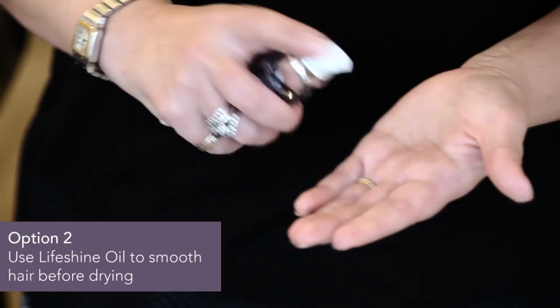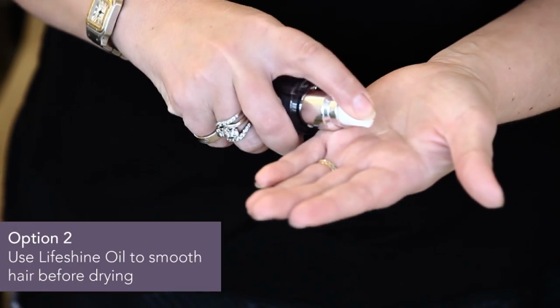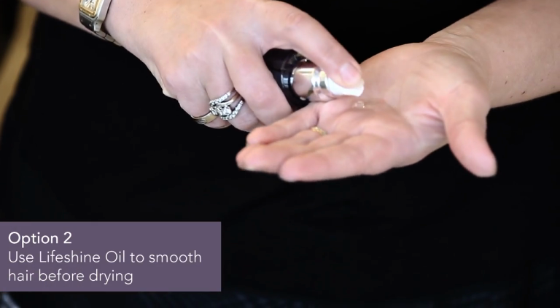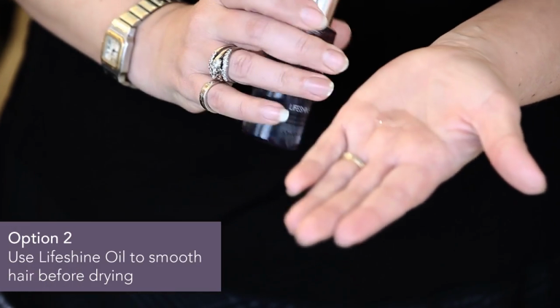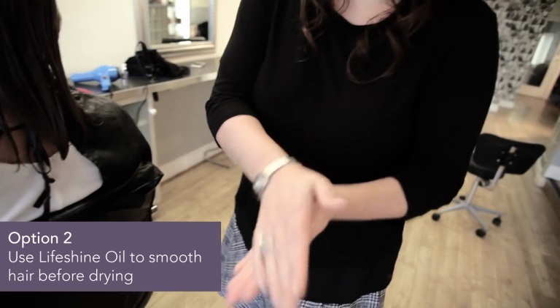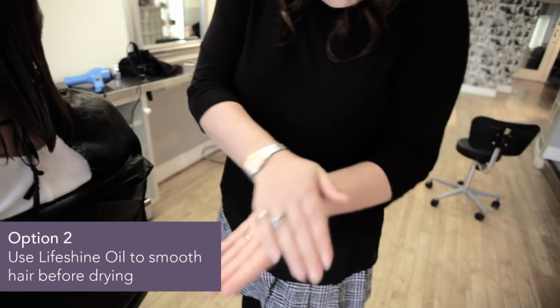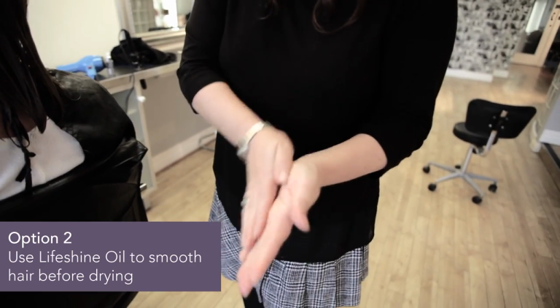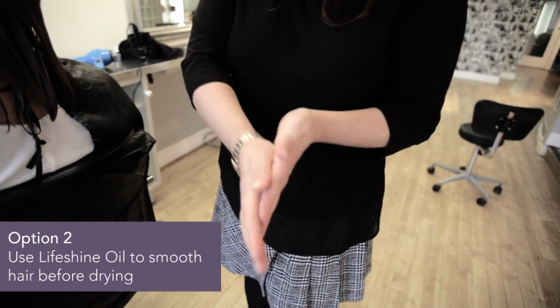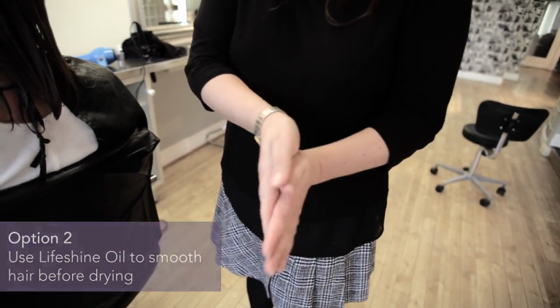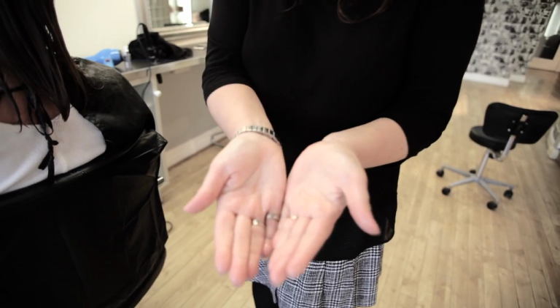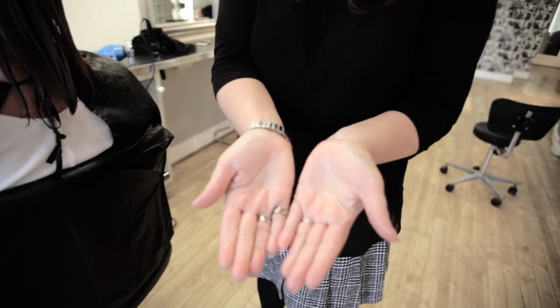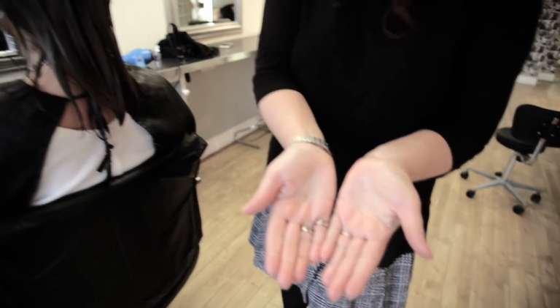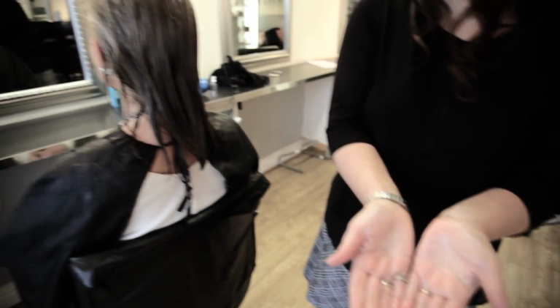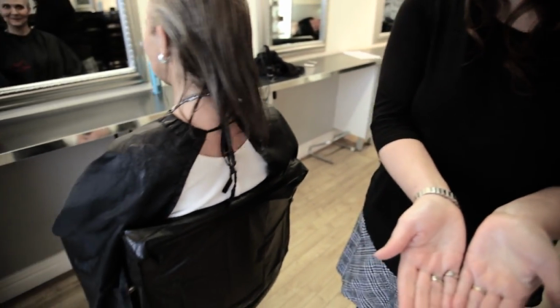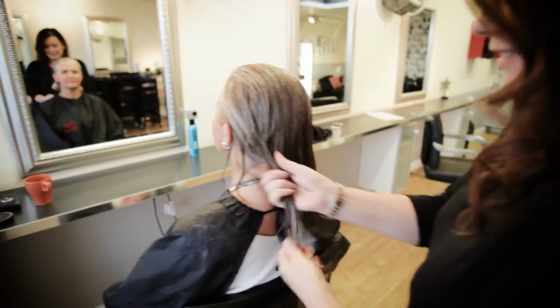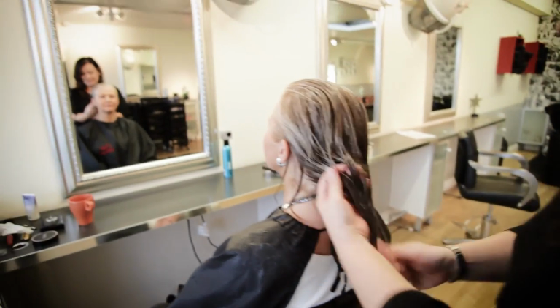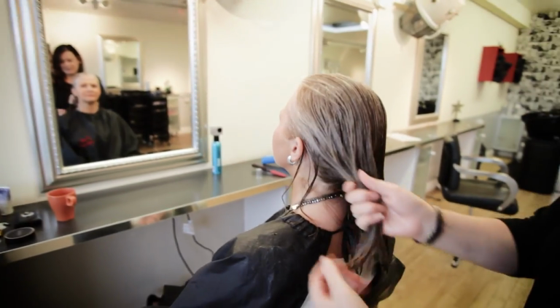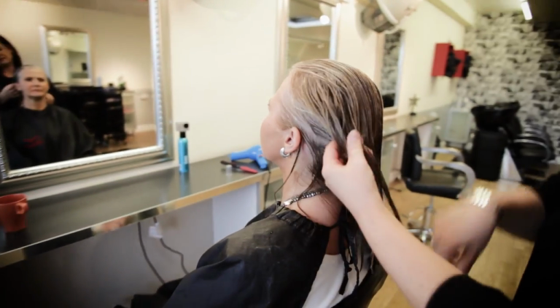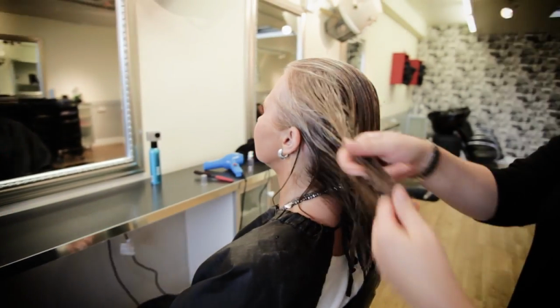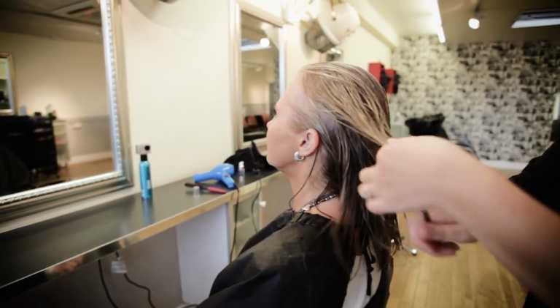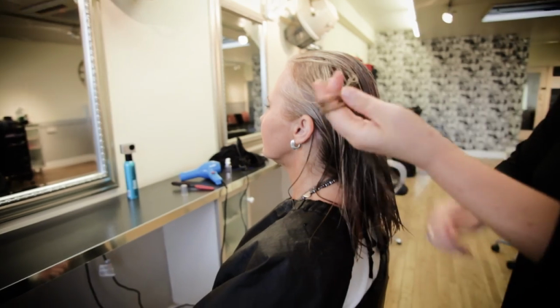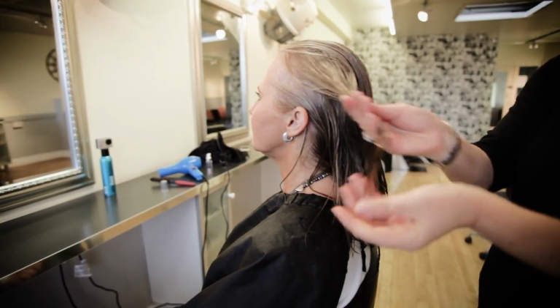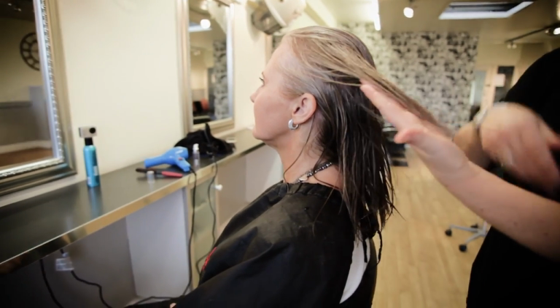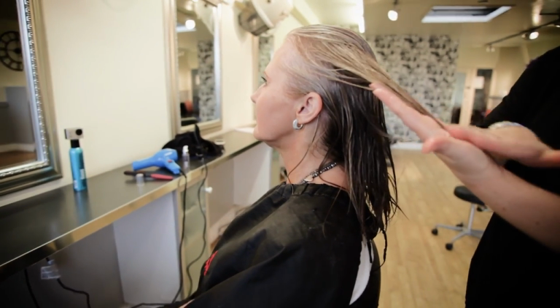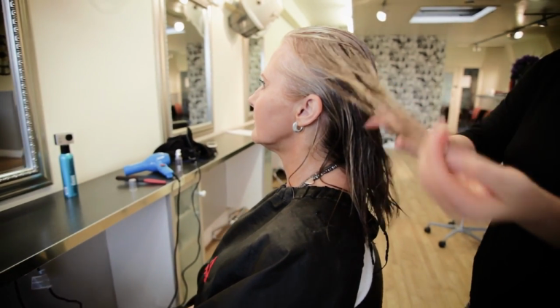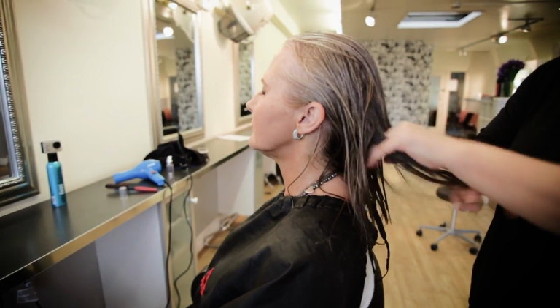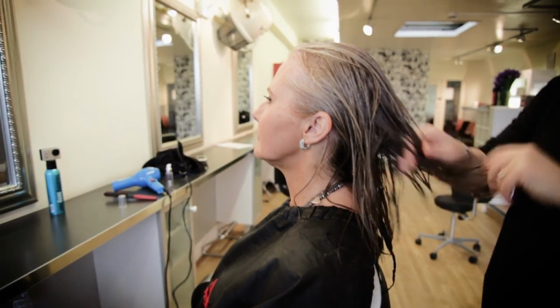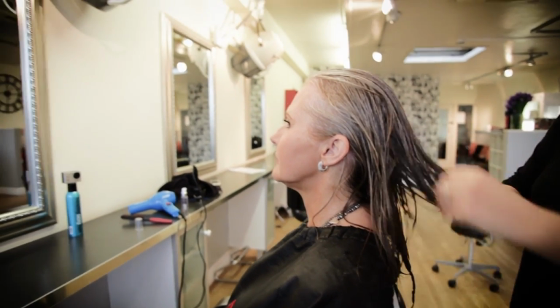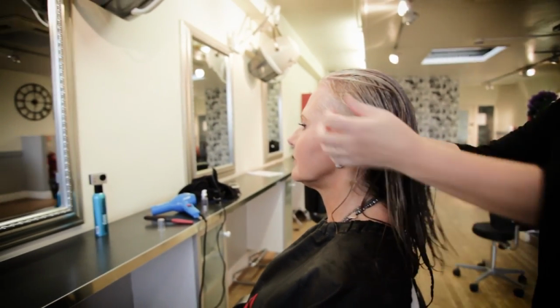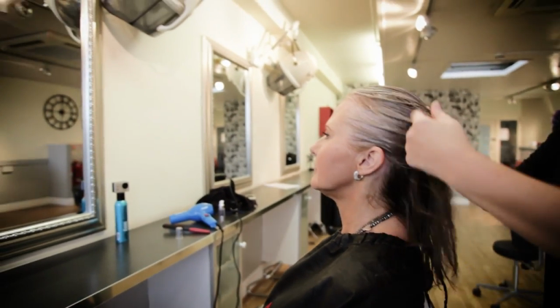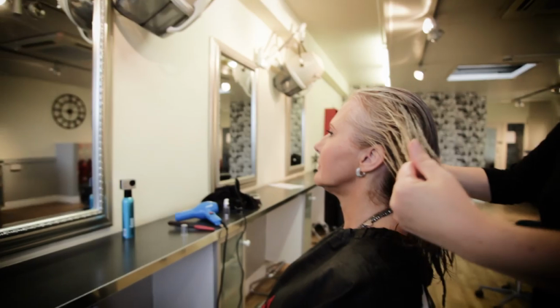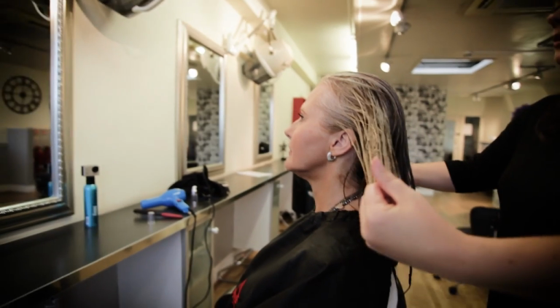If you like to use a styling product to help smooth your hair when drying, then add a few drops of Lifeshine Oil to your towel-dried hair before drying with a hairdryer as usual. We'd recommend you concentrate on the mid-section and ends of your hair rather than the roots.